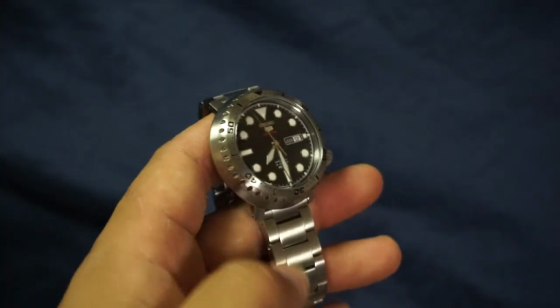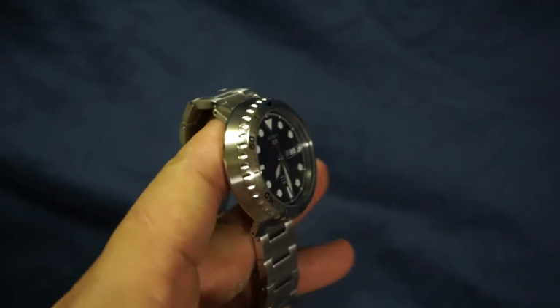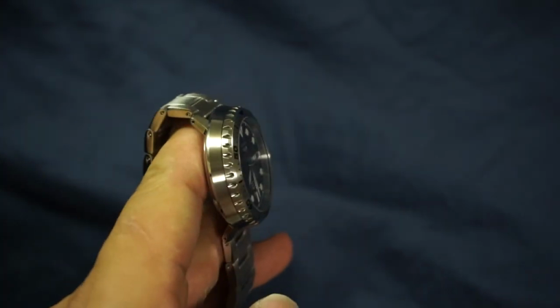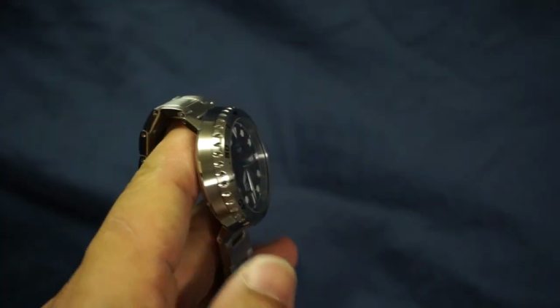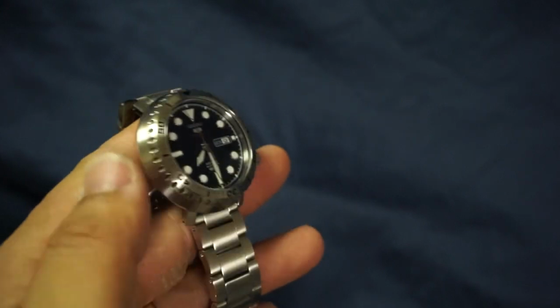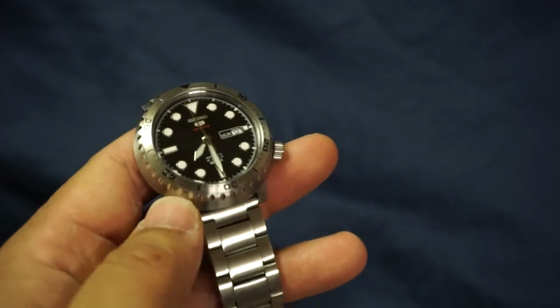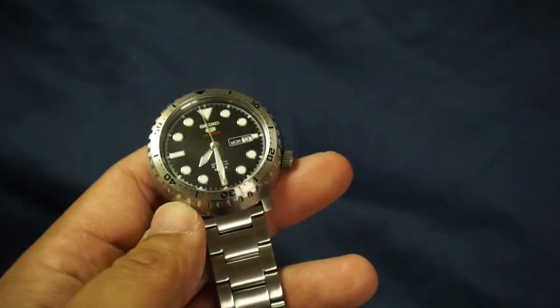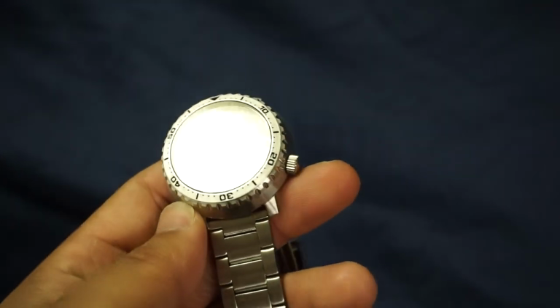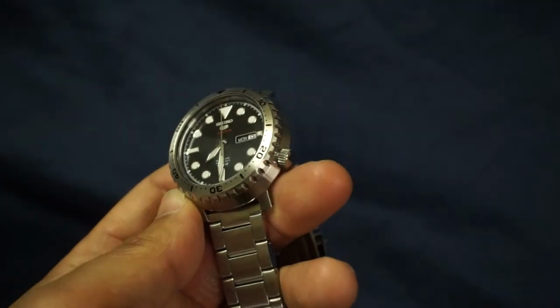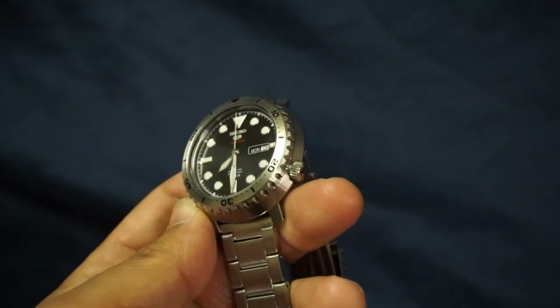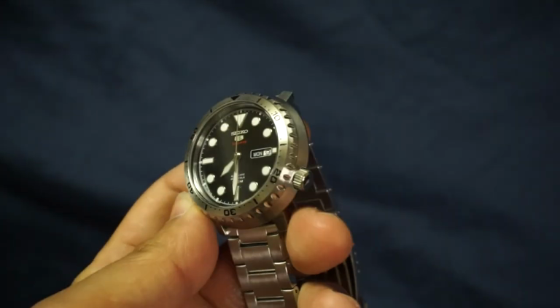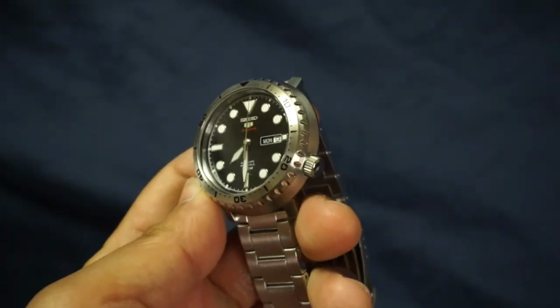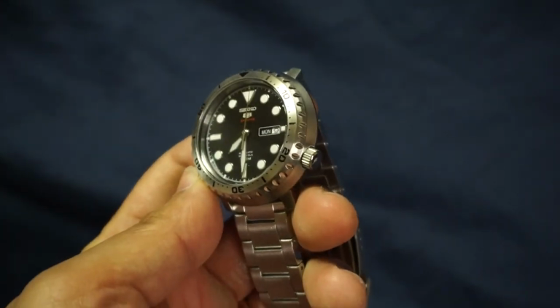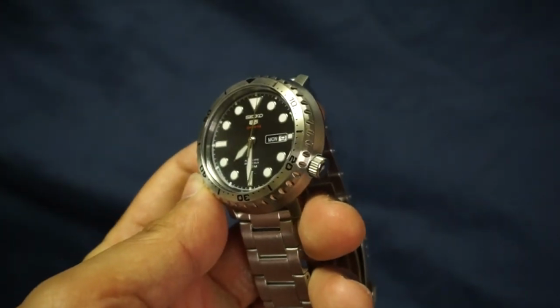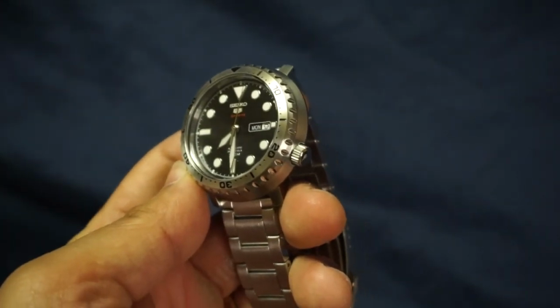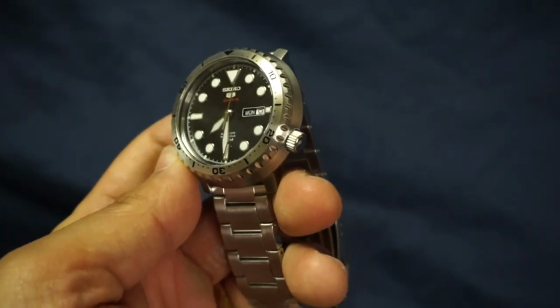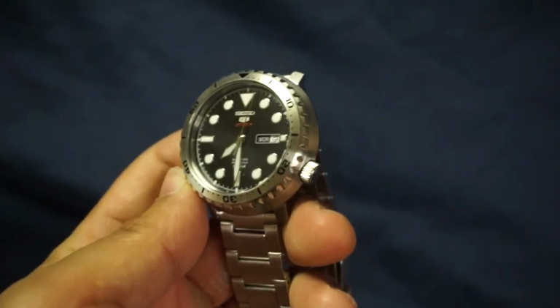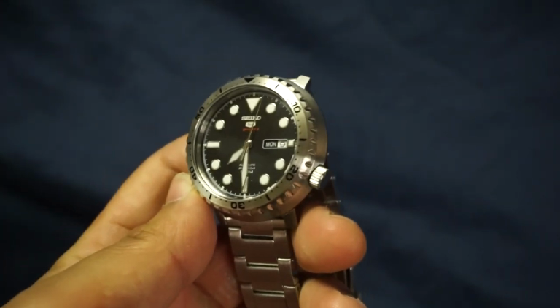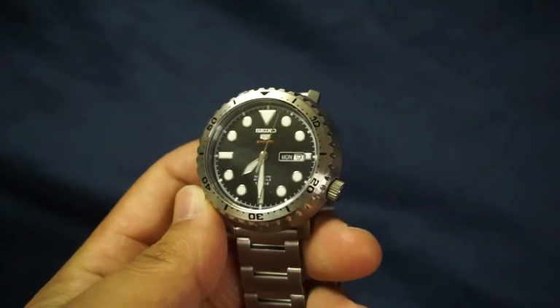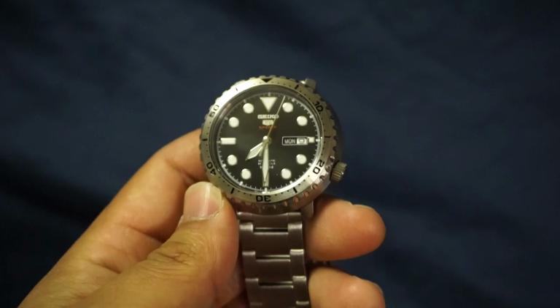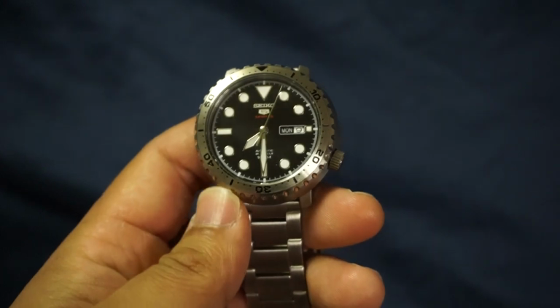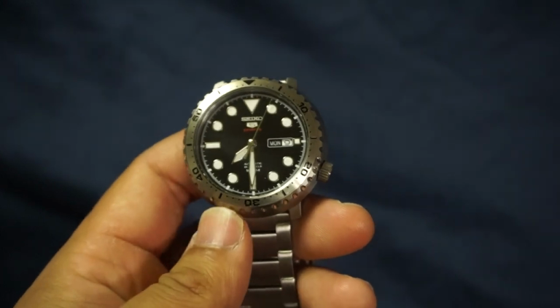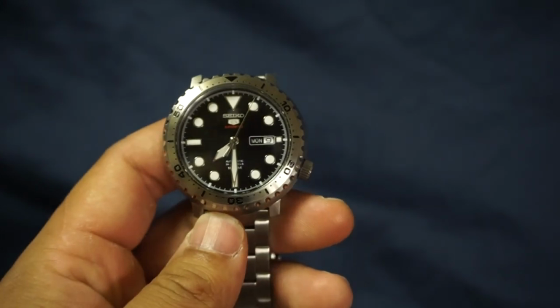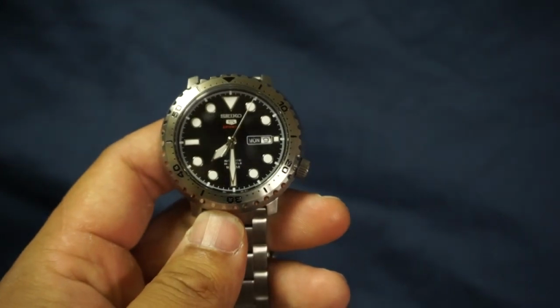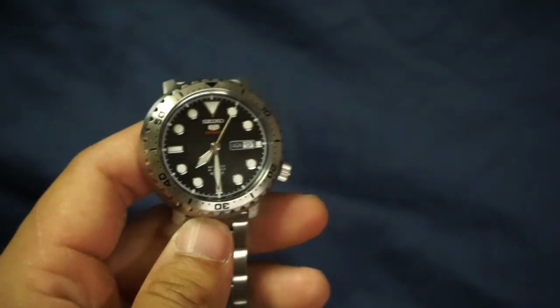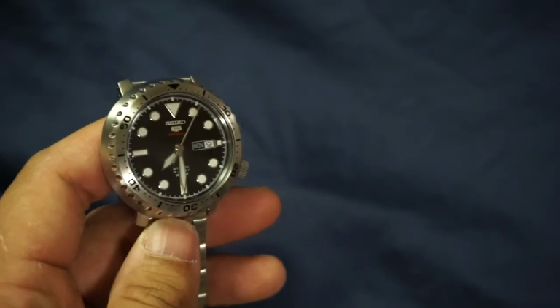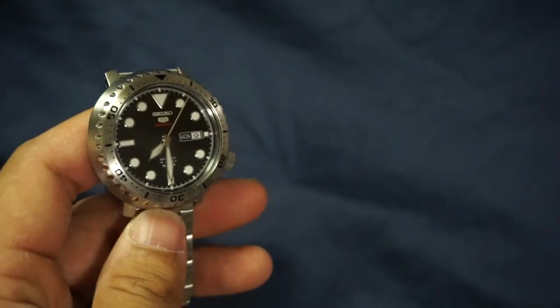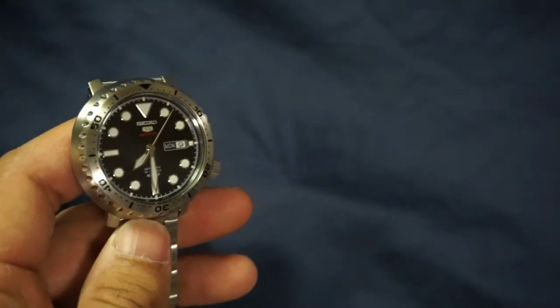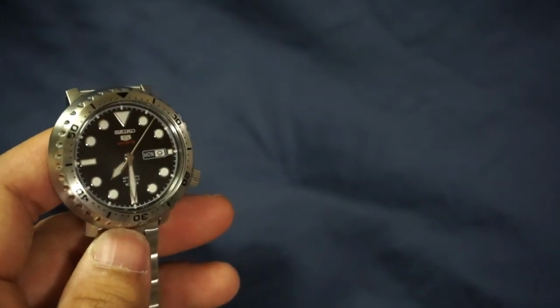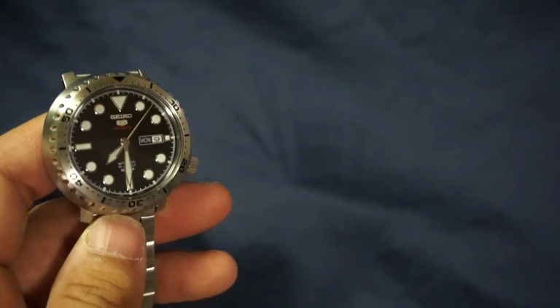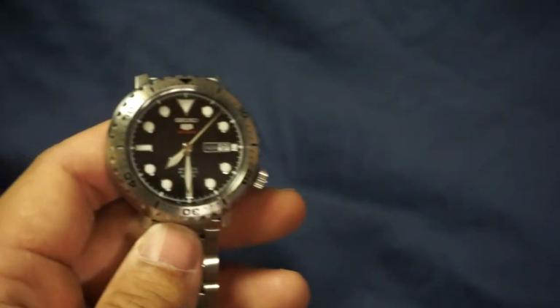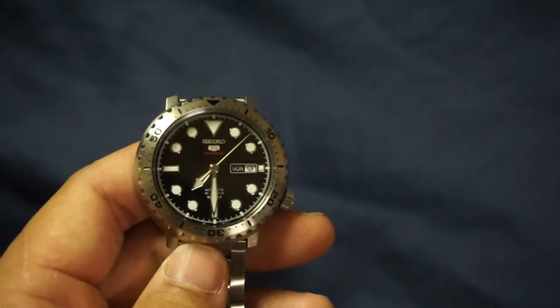I am very pleased and I'm pretty sure you will be too. Anyway, that's all I got to say — I hope you enjoyed the video and I hope this helps you with your next watch purchase. Thanks for watching, bye!